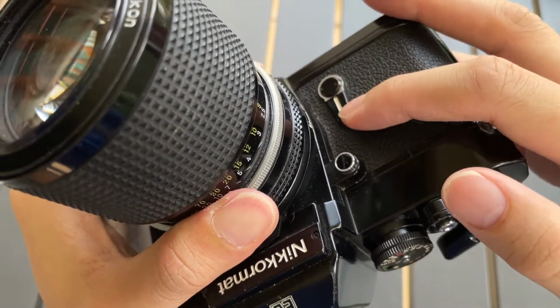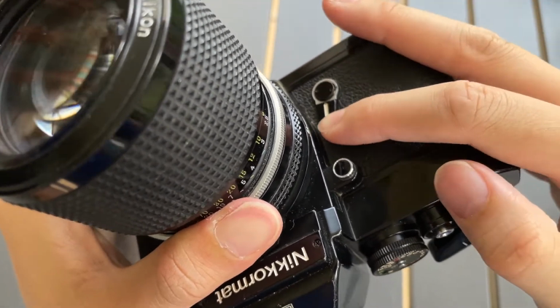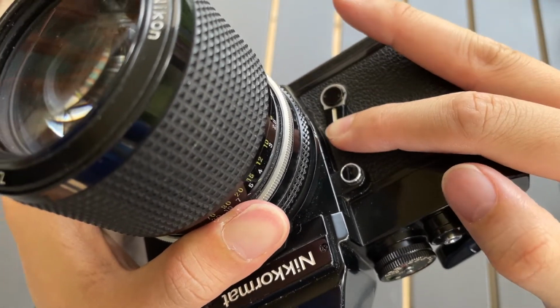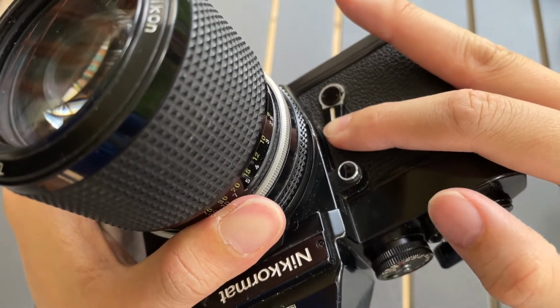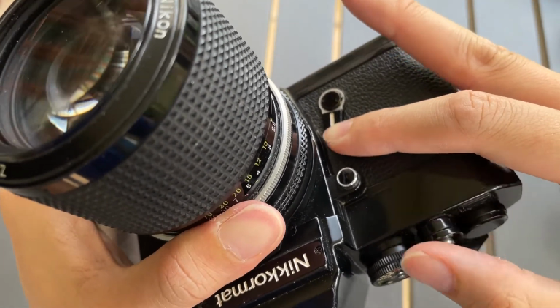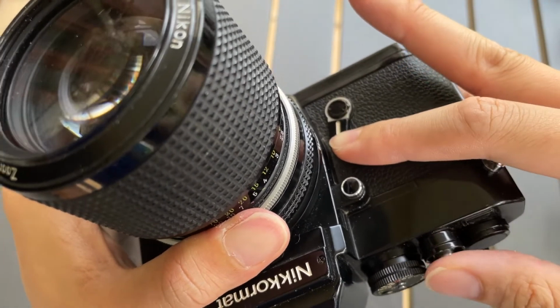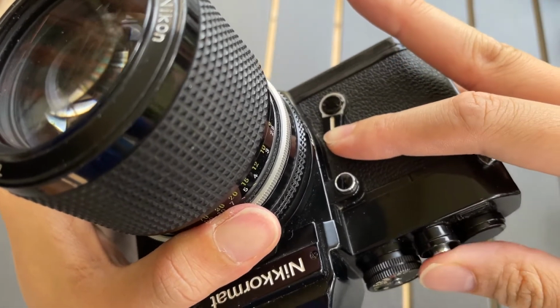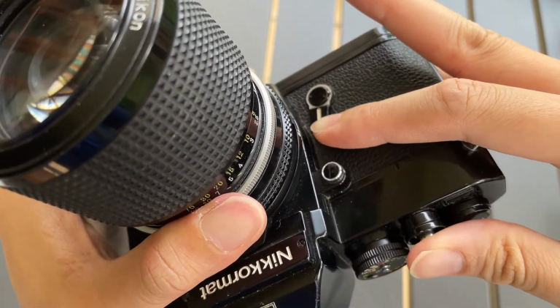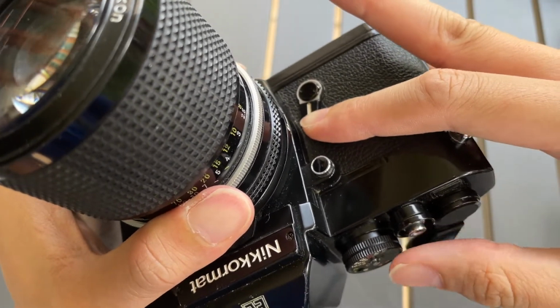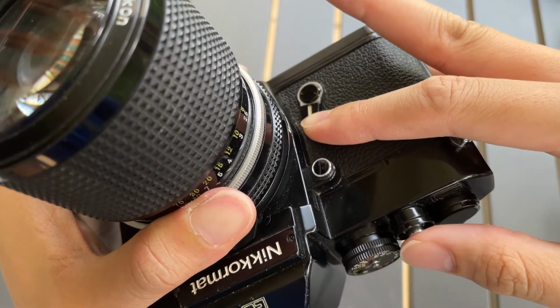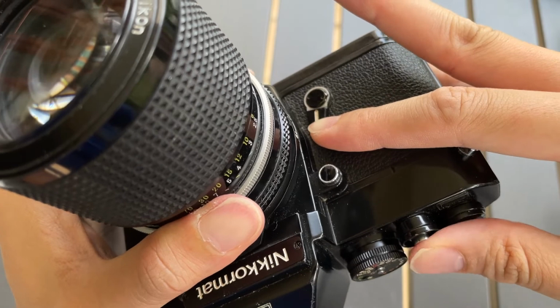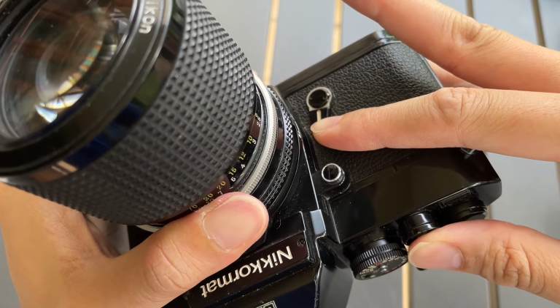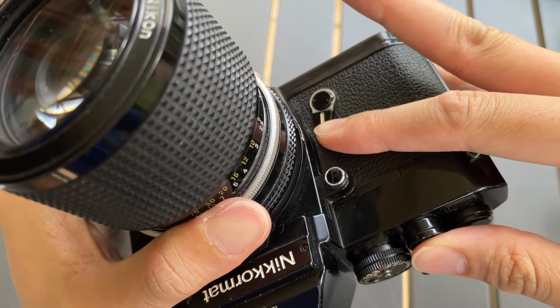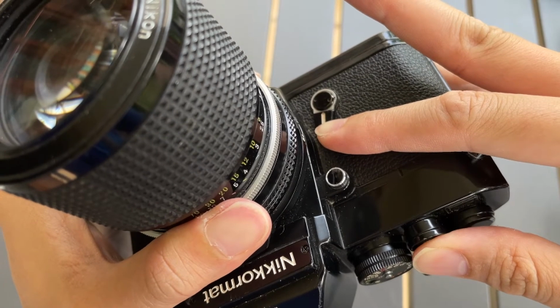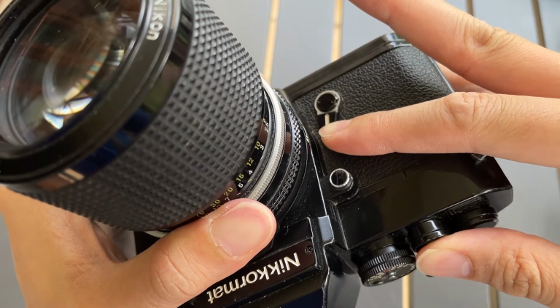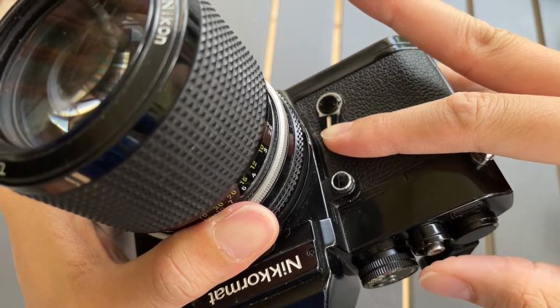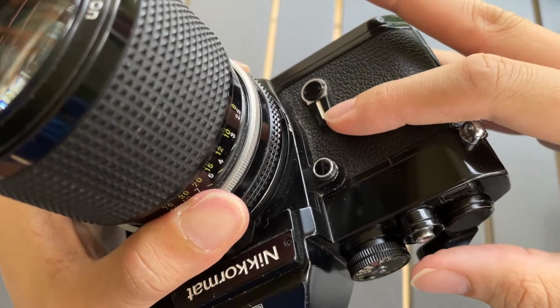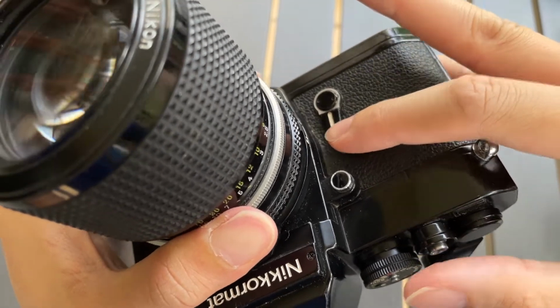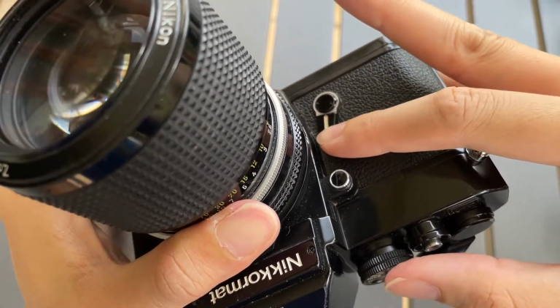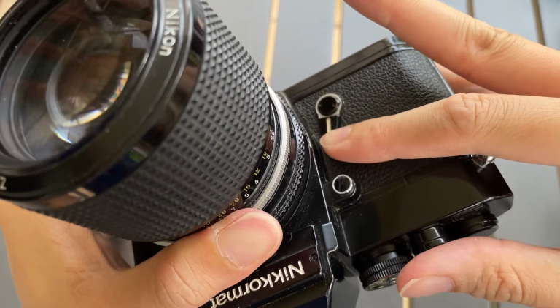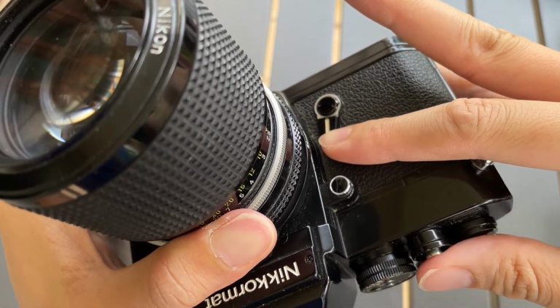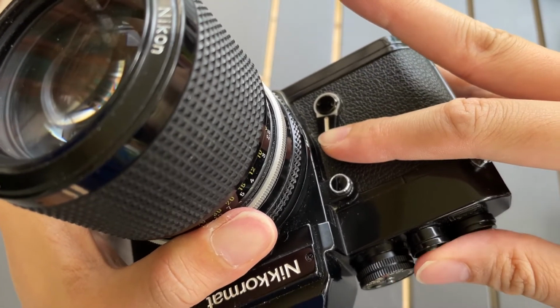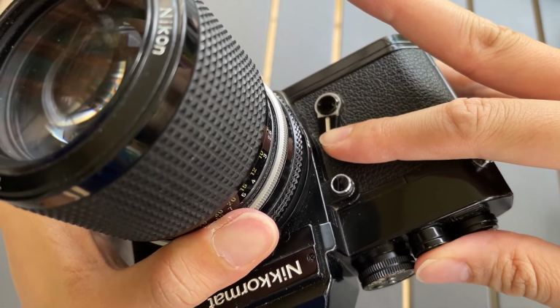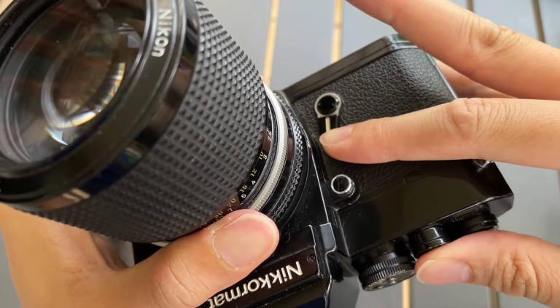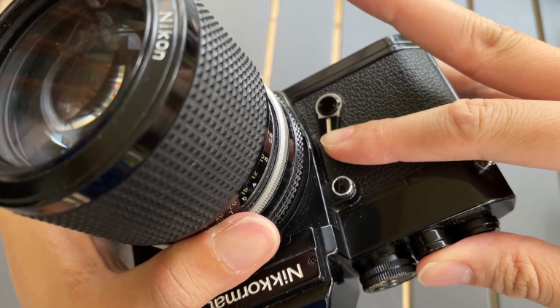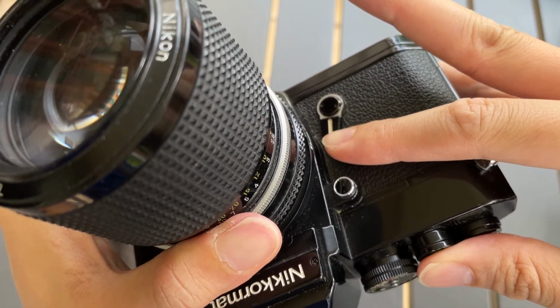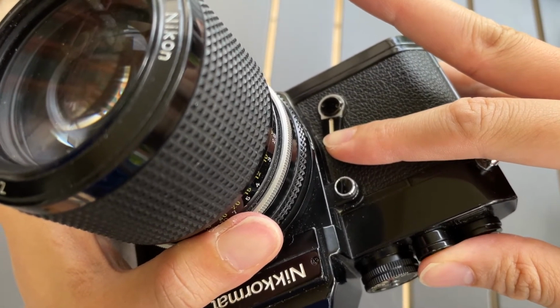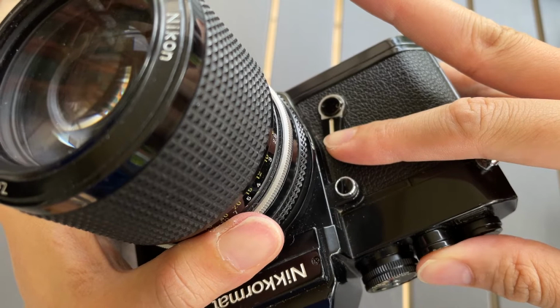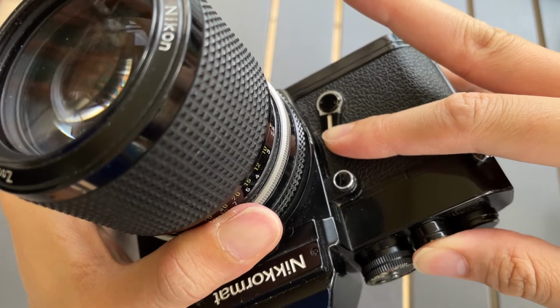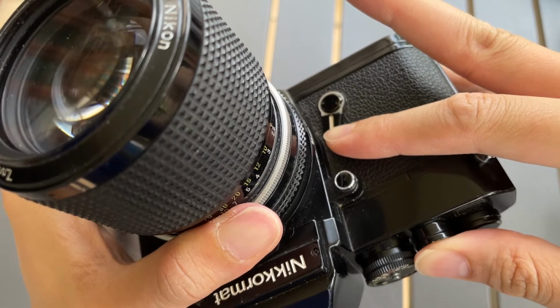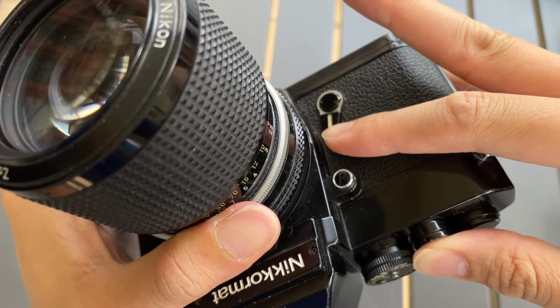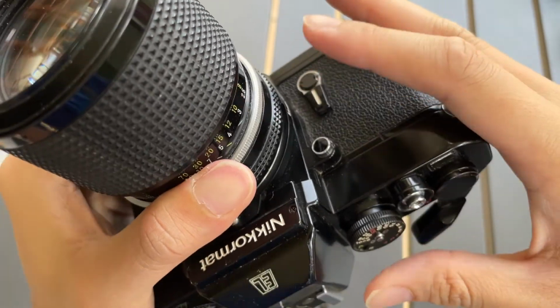But it's not just press it down — you need to also combine it with your finger here. You need to press it down and soft press. Then it will lock.